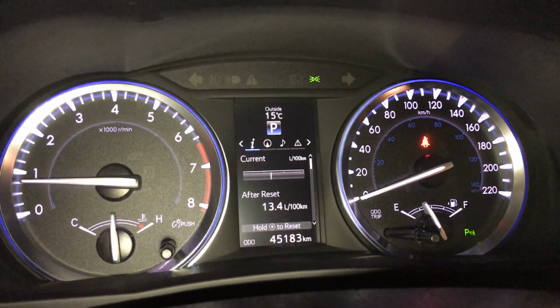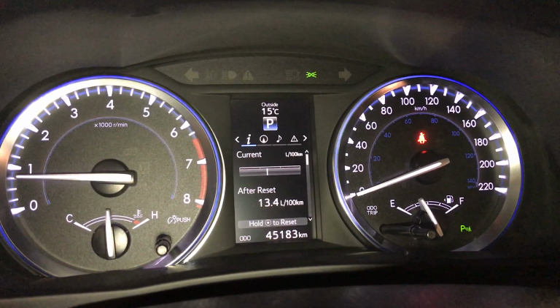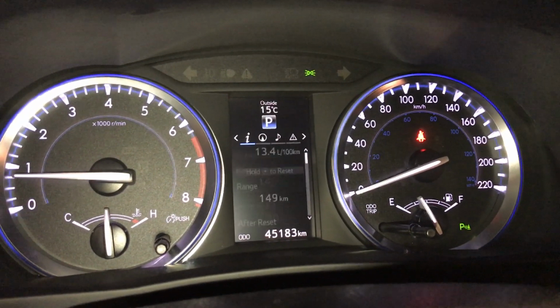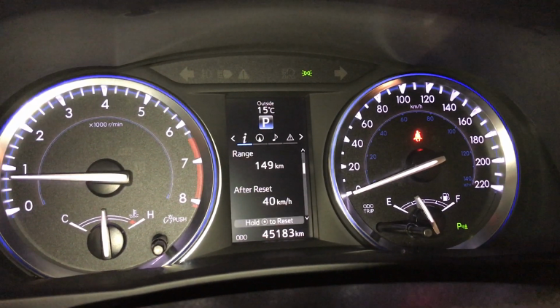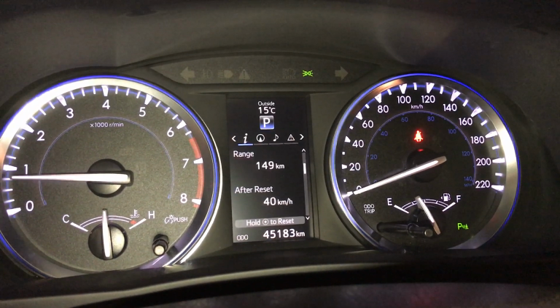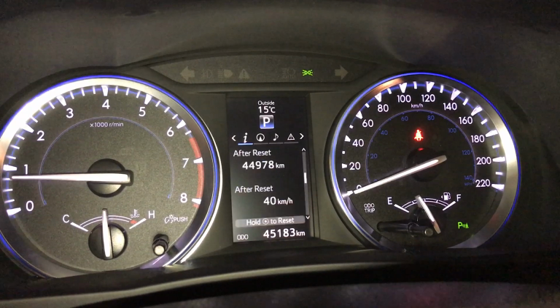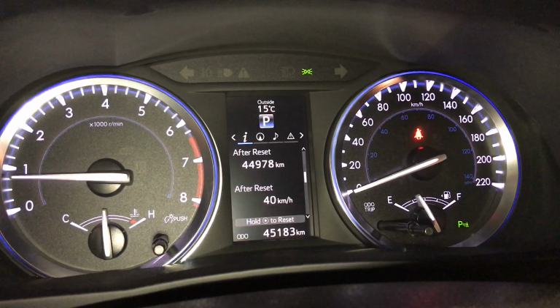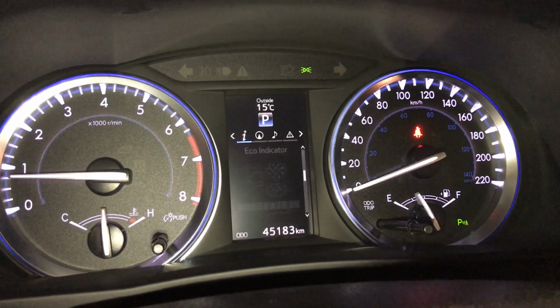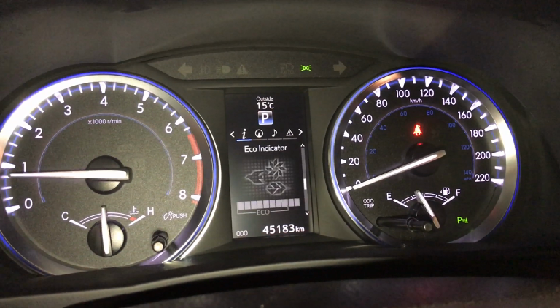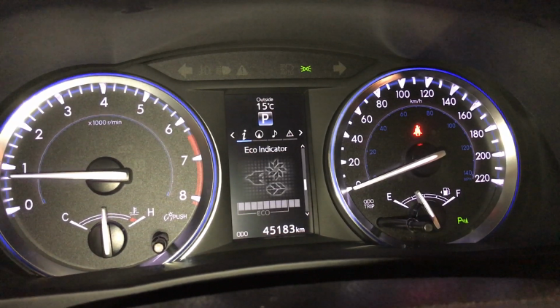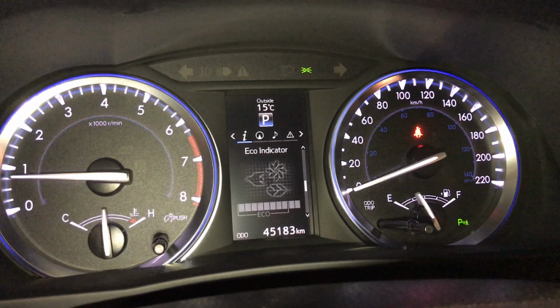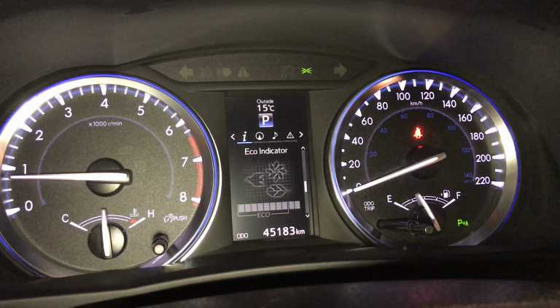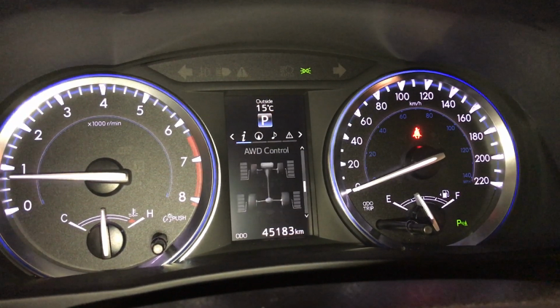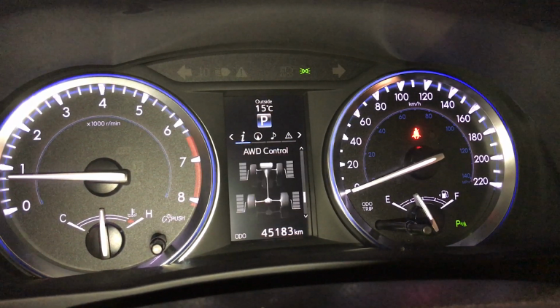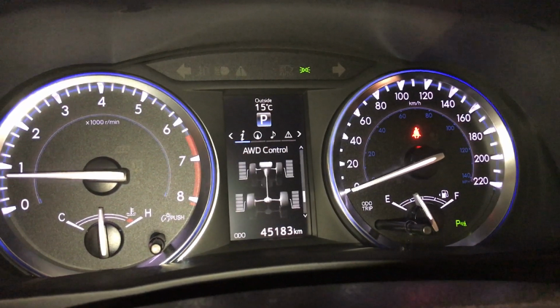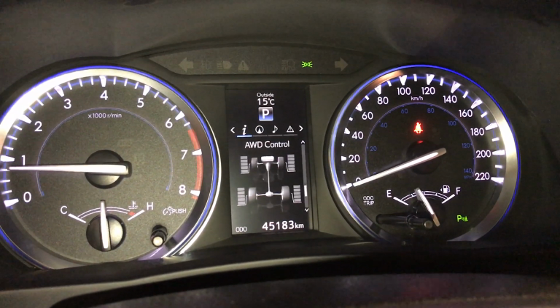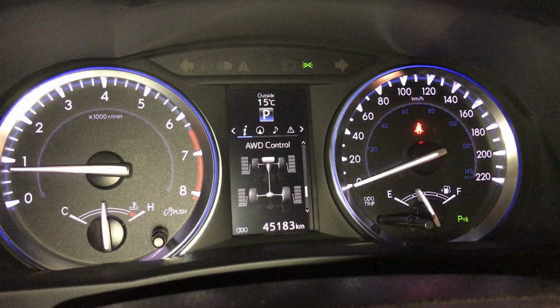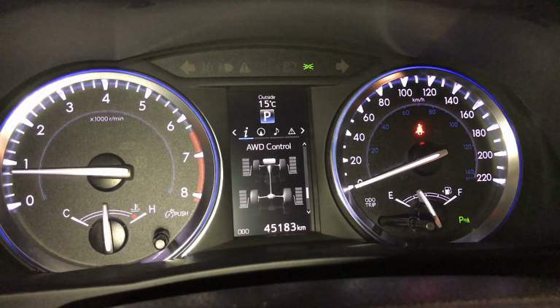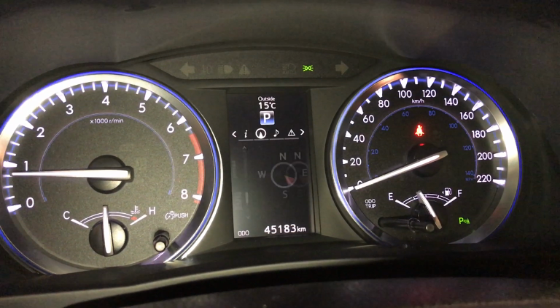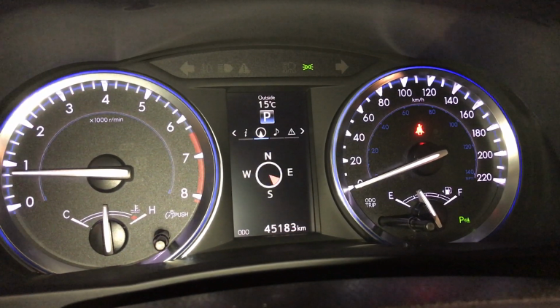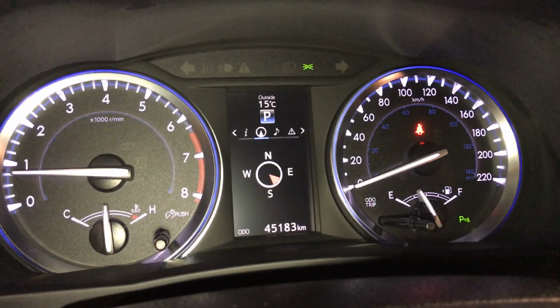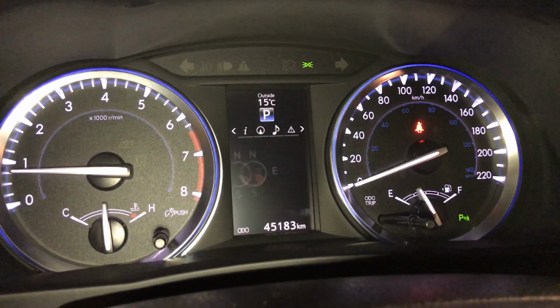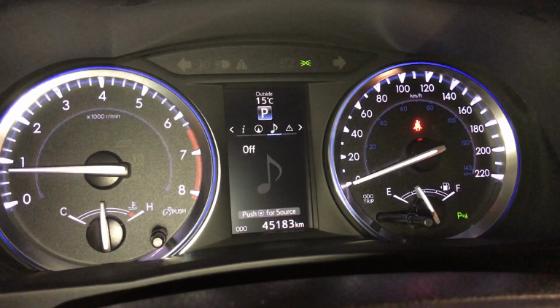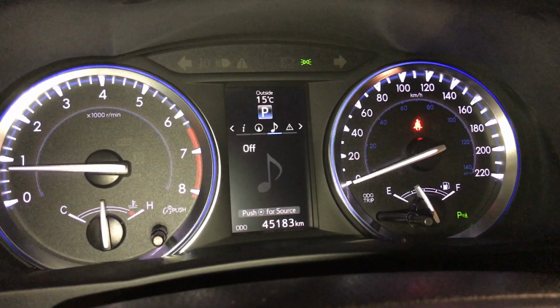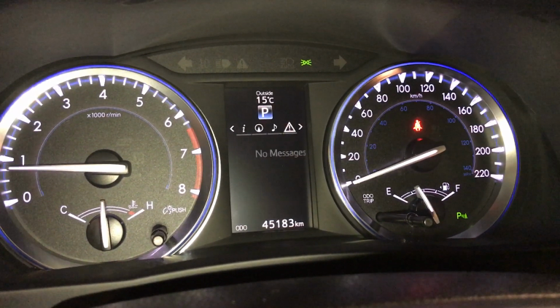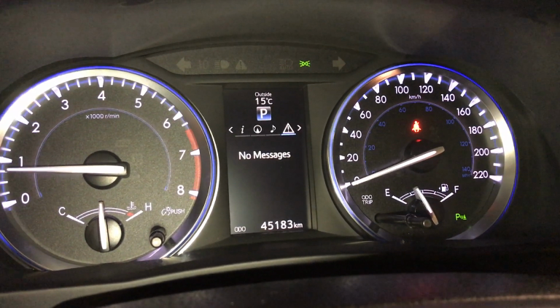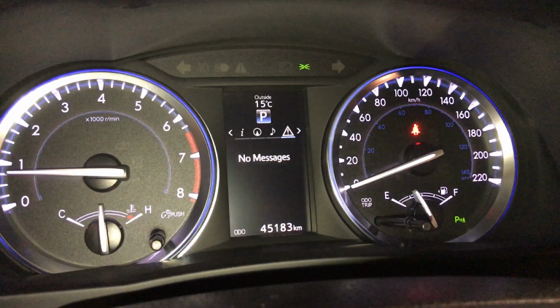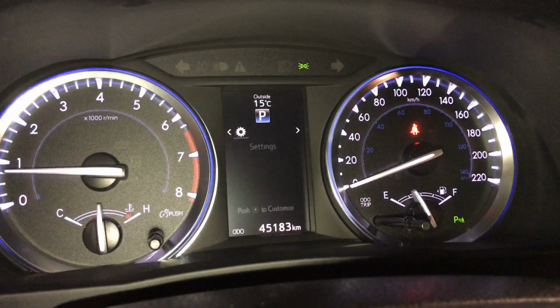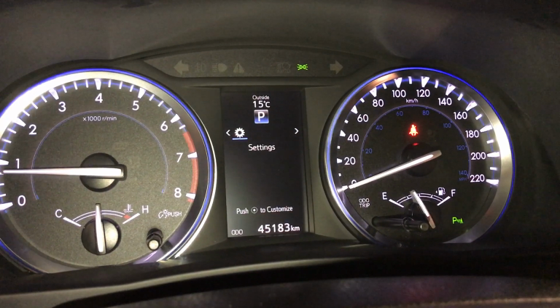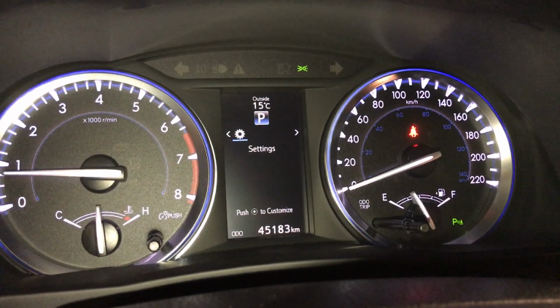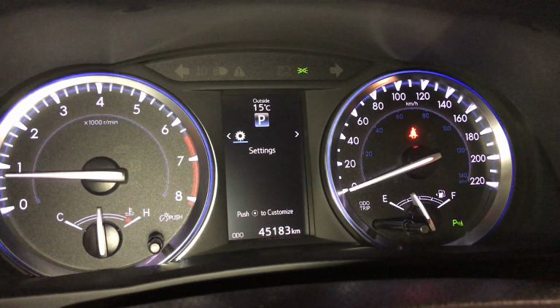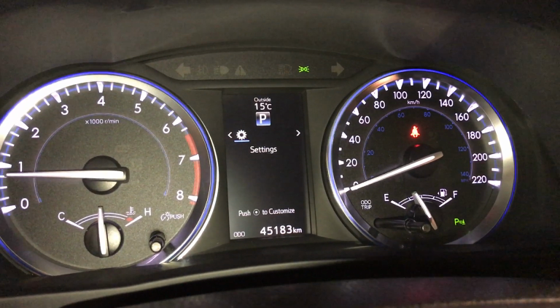You have a cruise range. It'll give you your eco indicator and all-wheel lock control, navigation, audio, messages, and your vehicle settings.